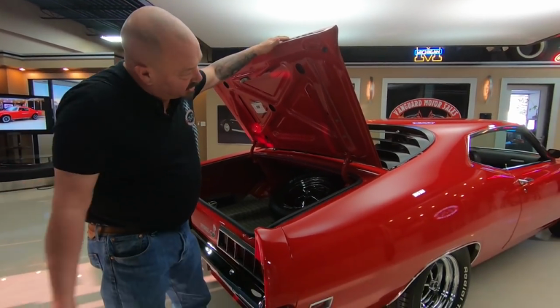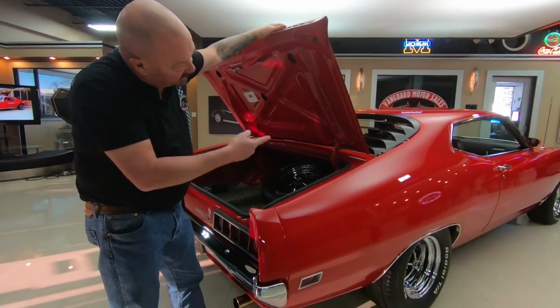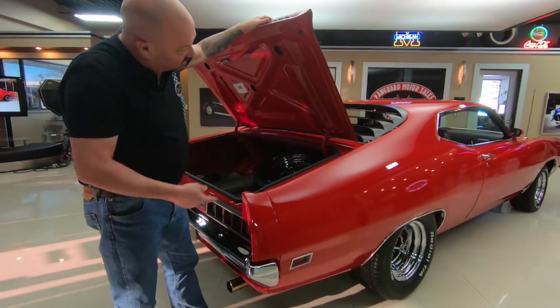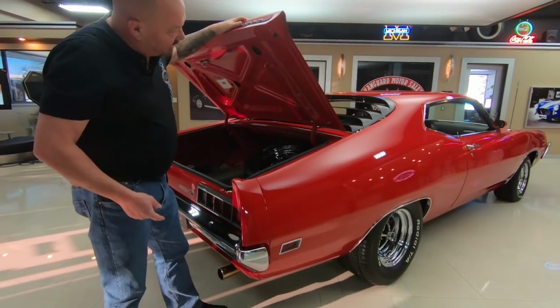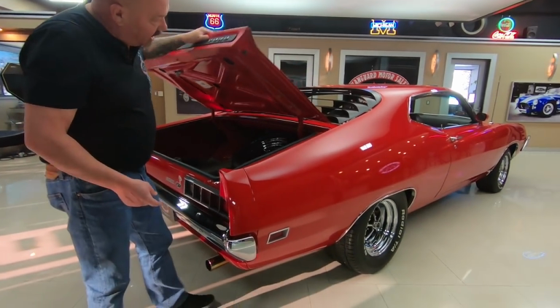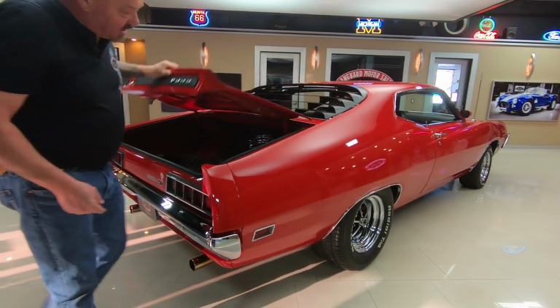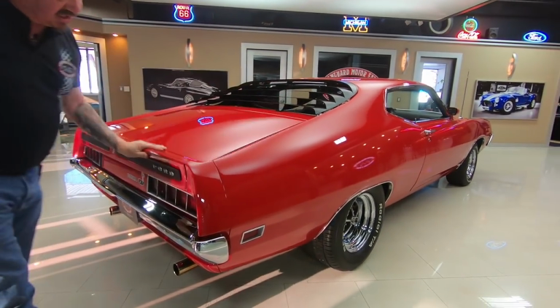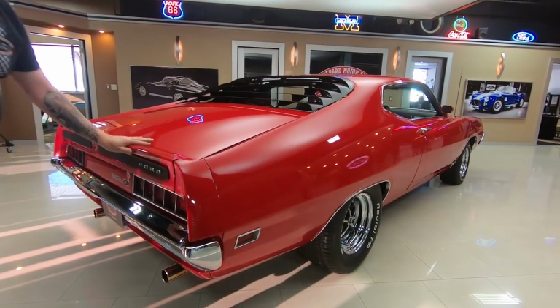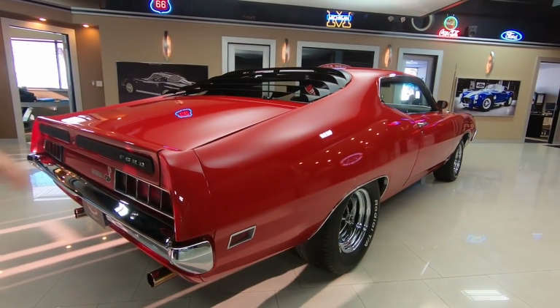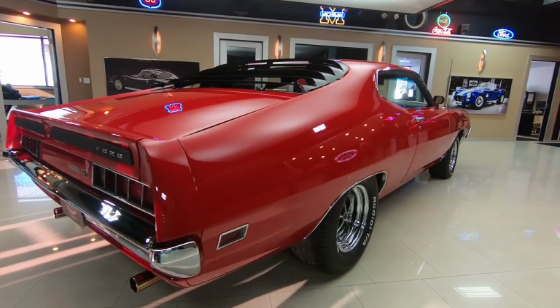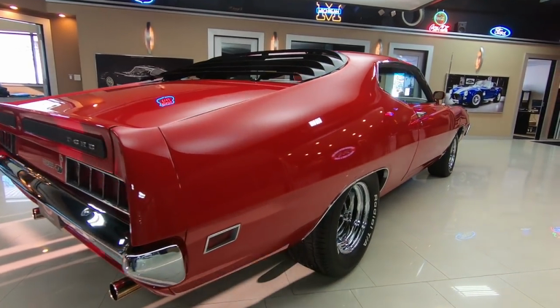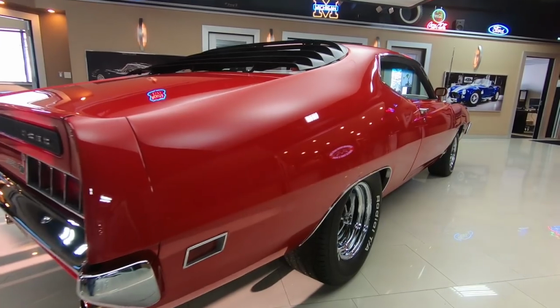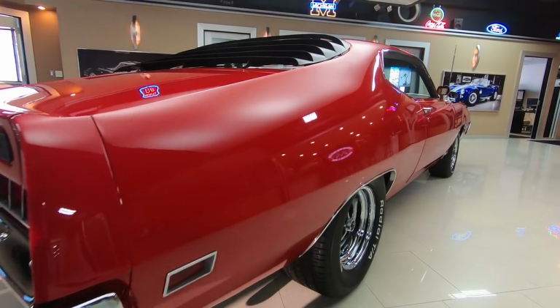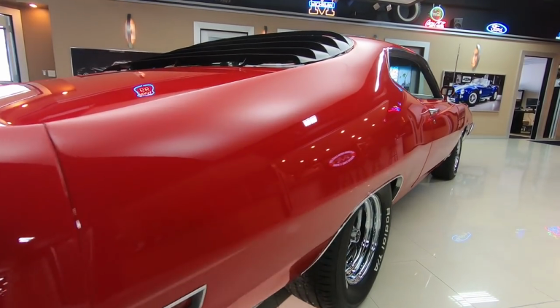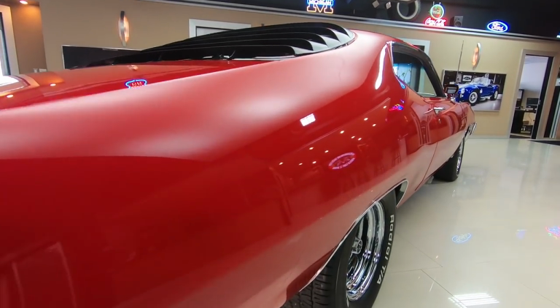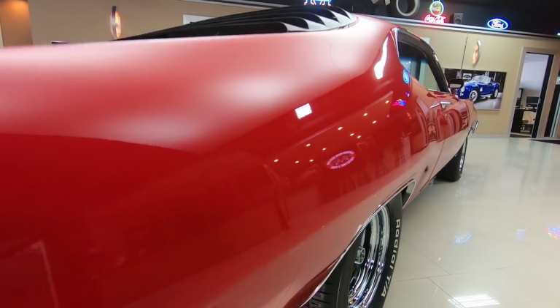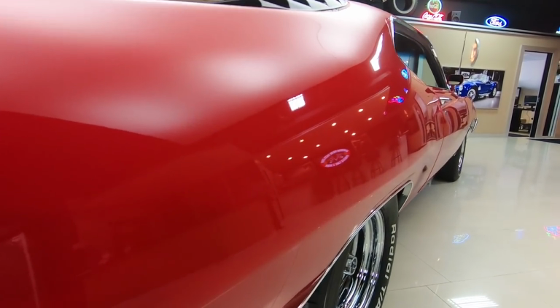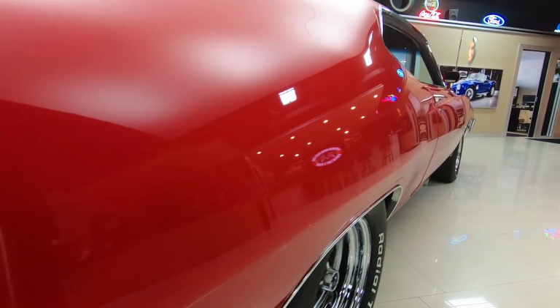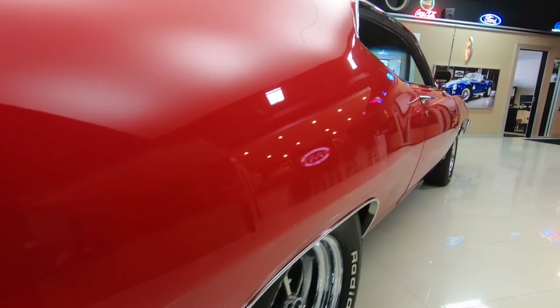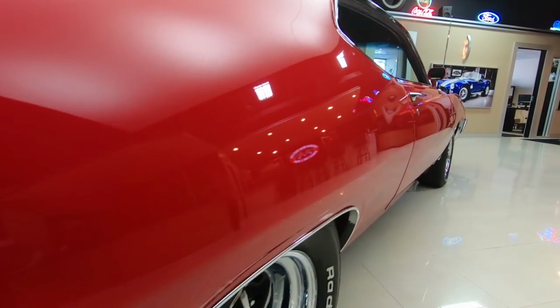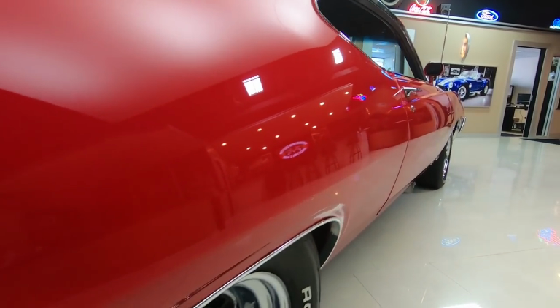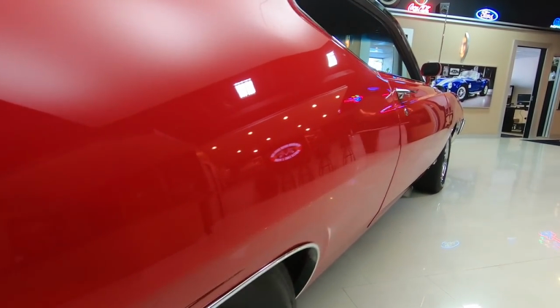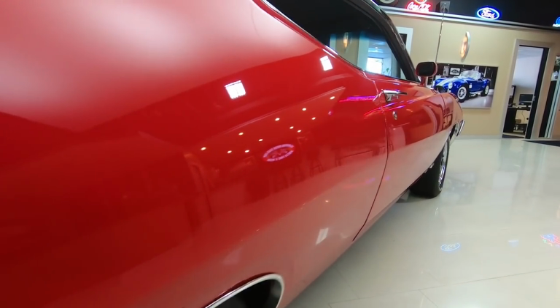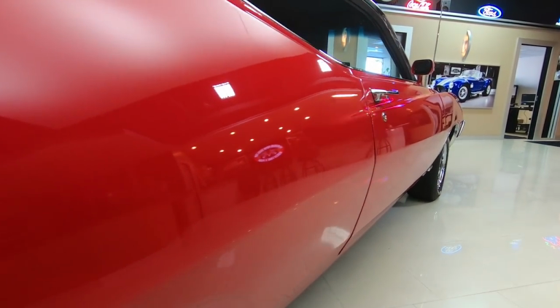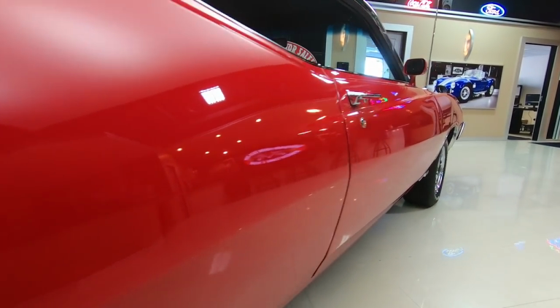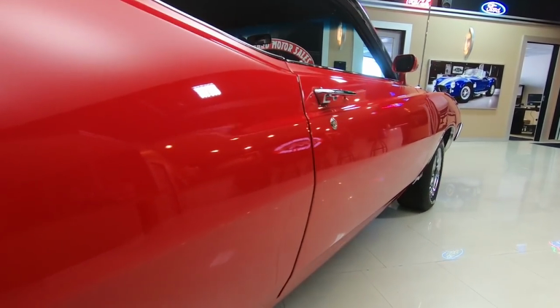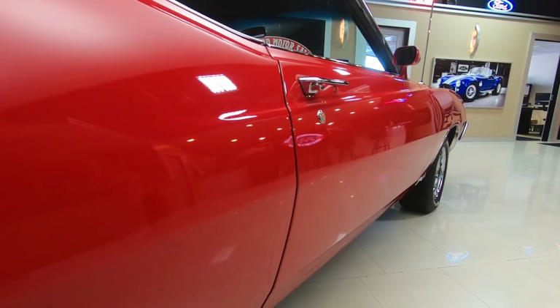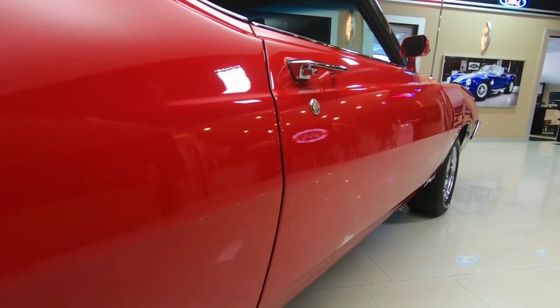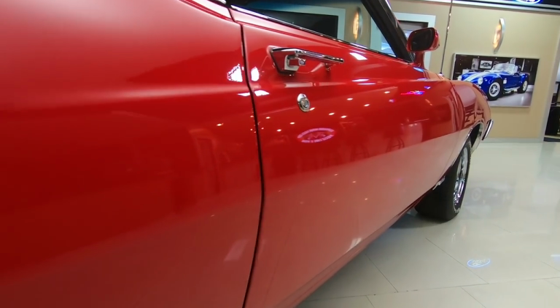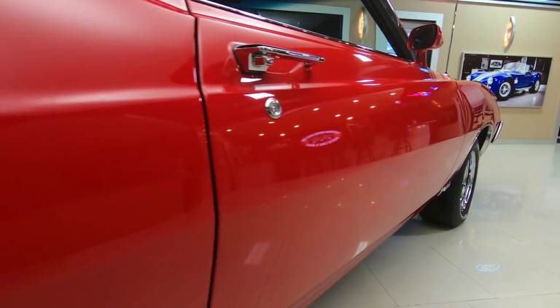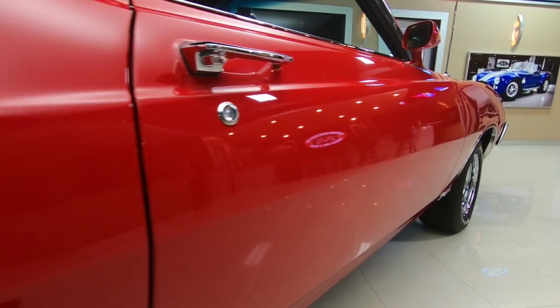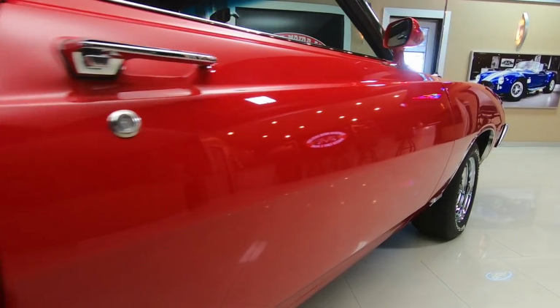When you look down the side of the car you can see the time that was put into the bodywork — it is straight as an arrow. You can see that passenger door fits just as nice as the driver's door.